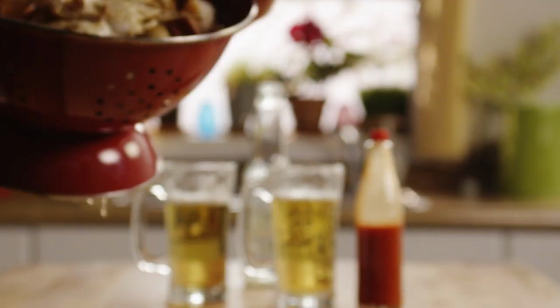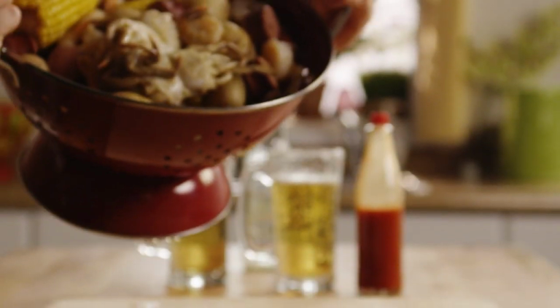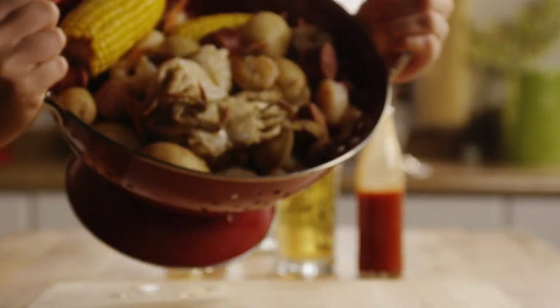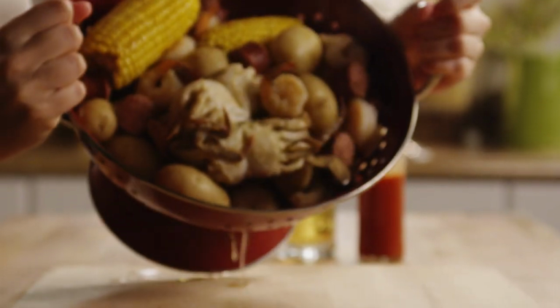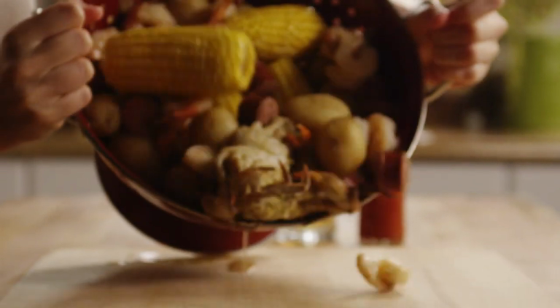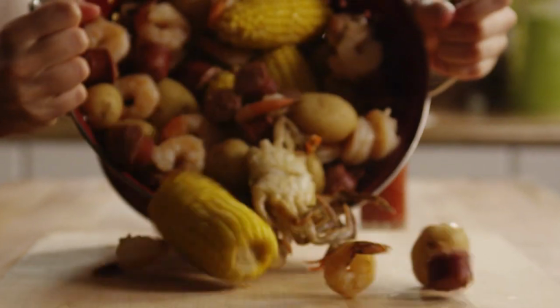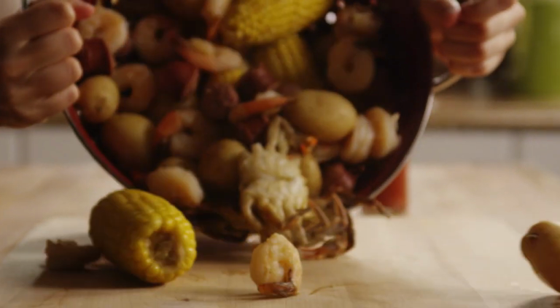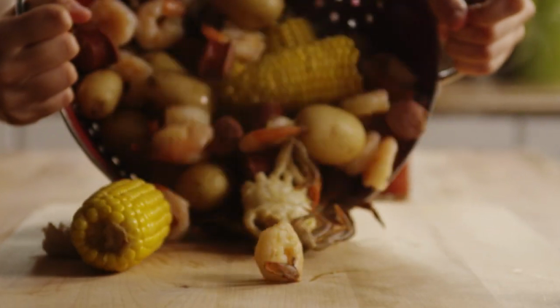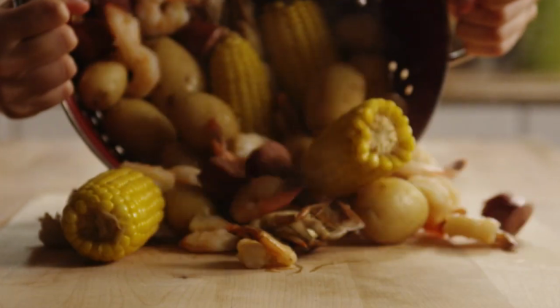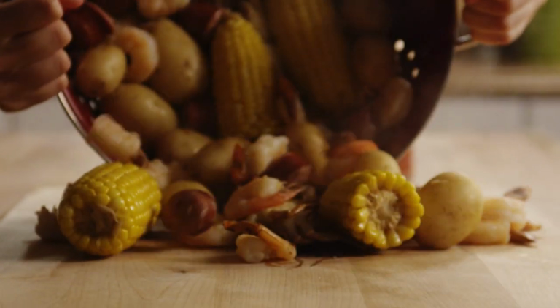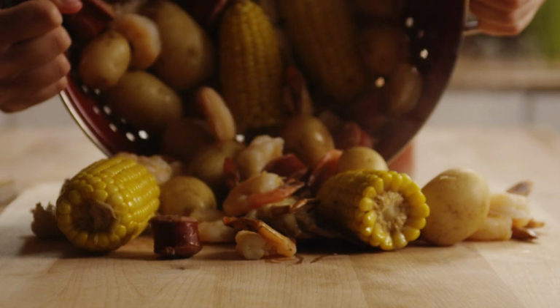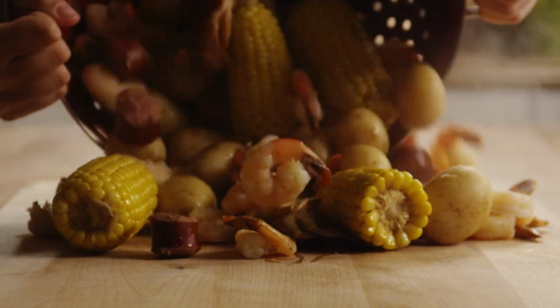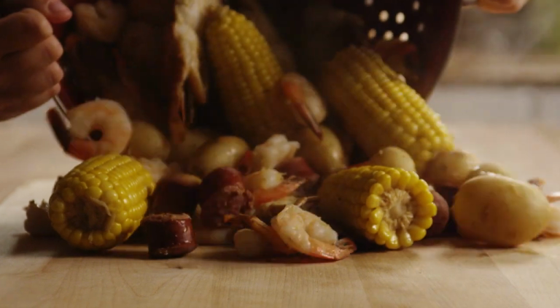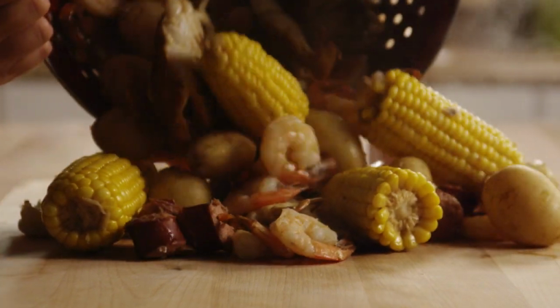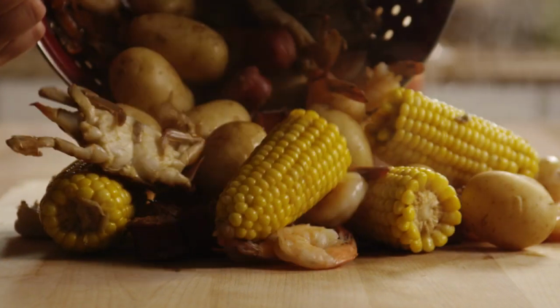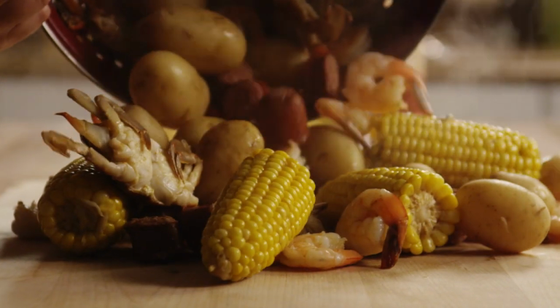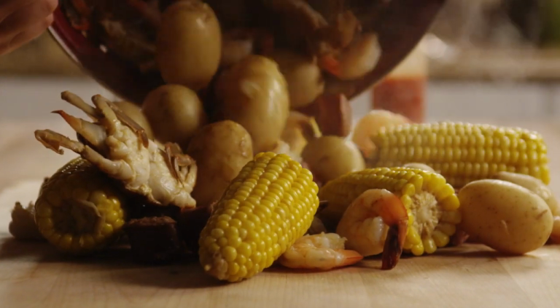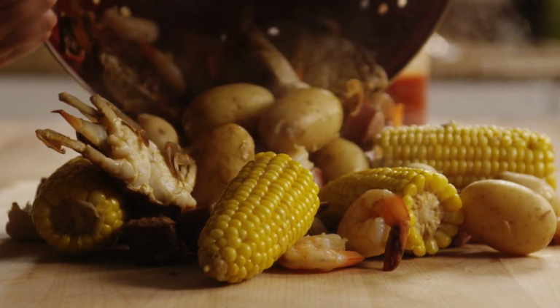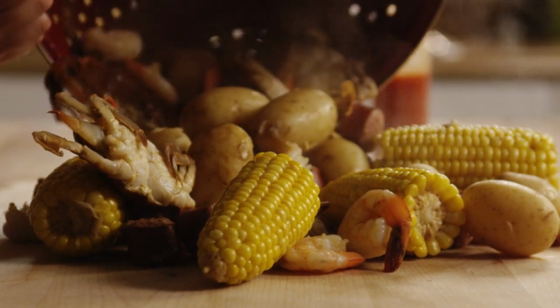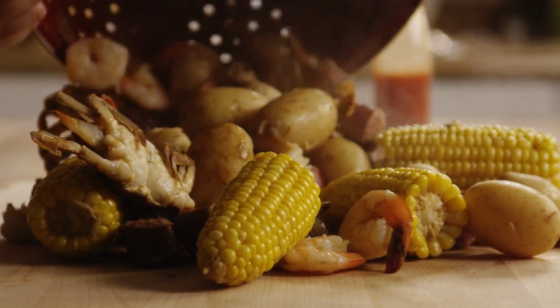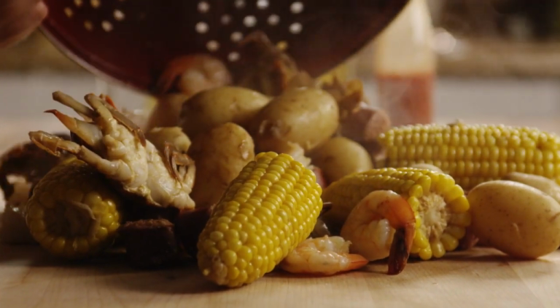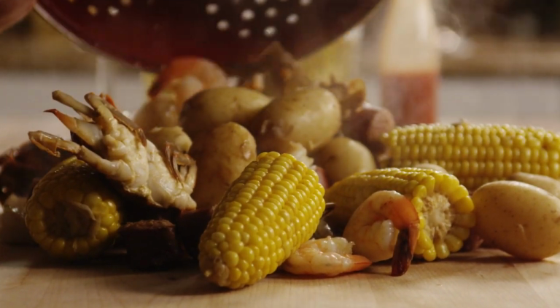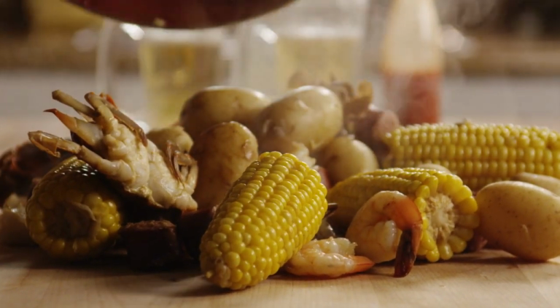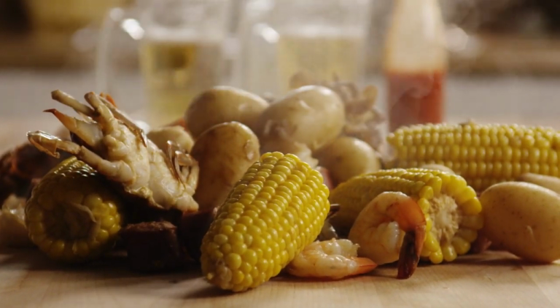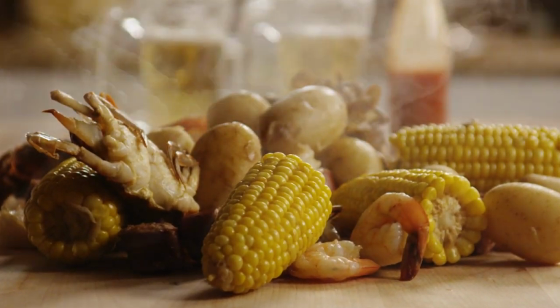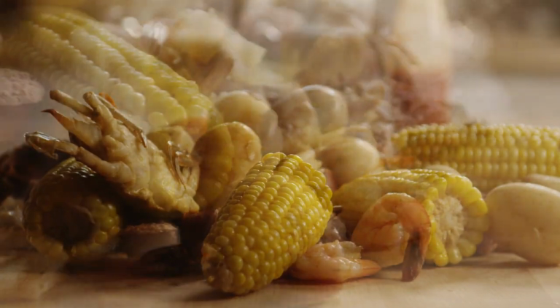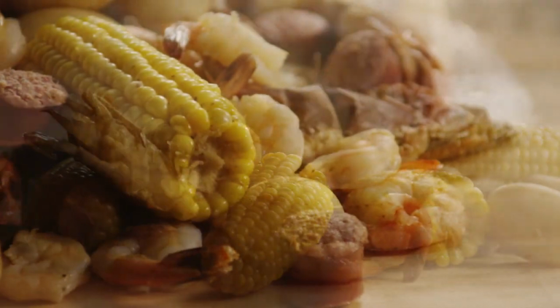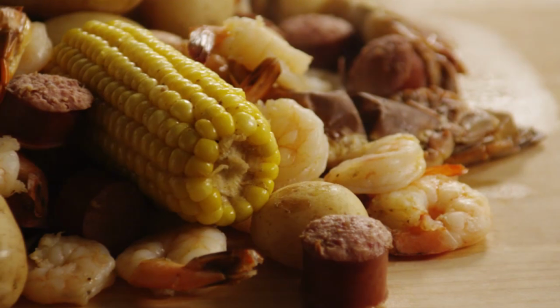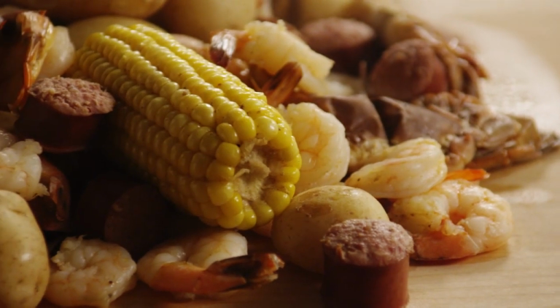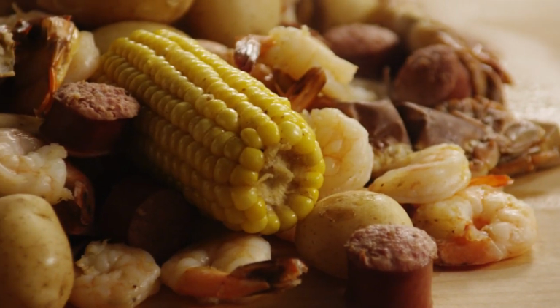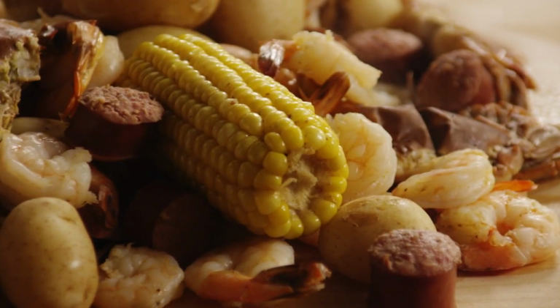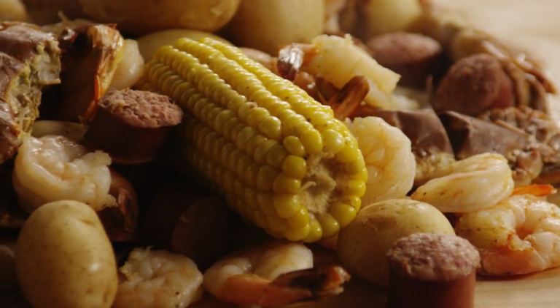Drain it. And if you can, pour everything out onto a picnic table covered with newspaper. Of course, you can serve it in a large bowl as well. Dig in!